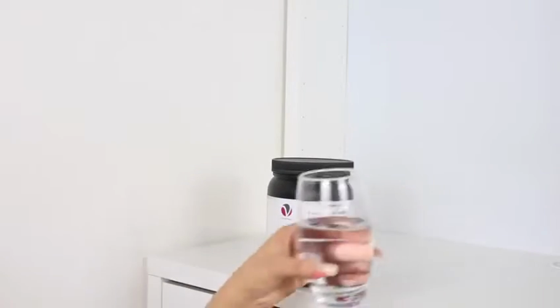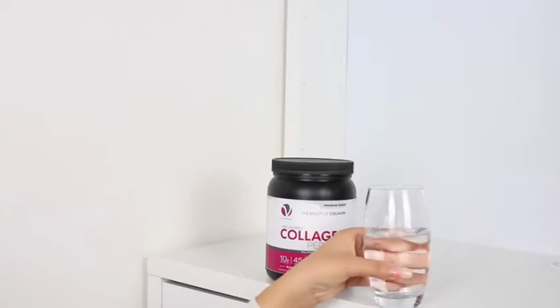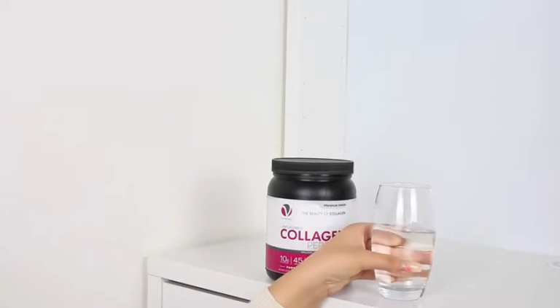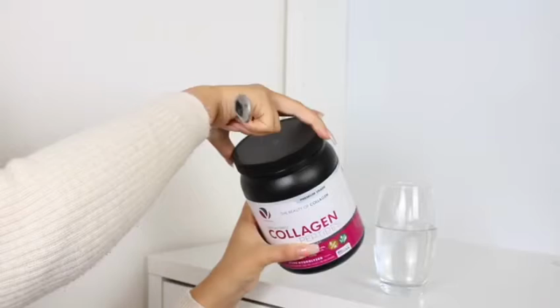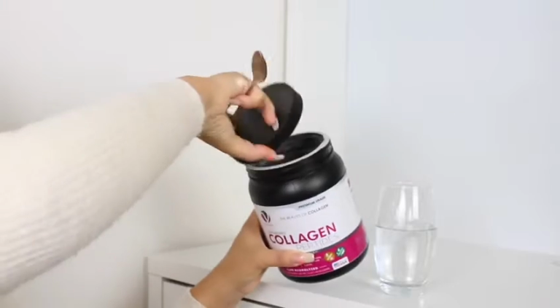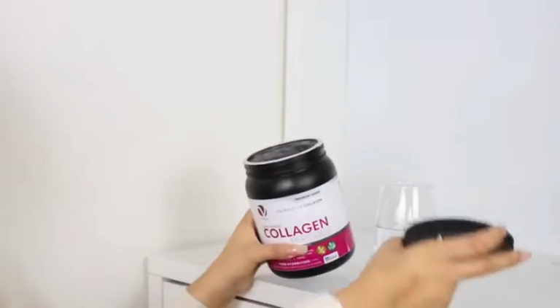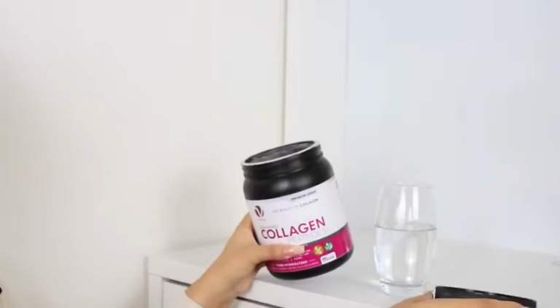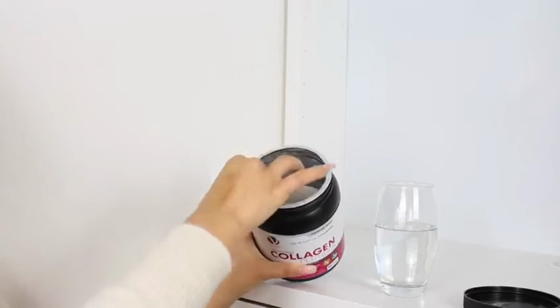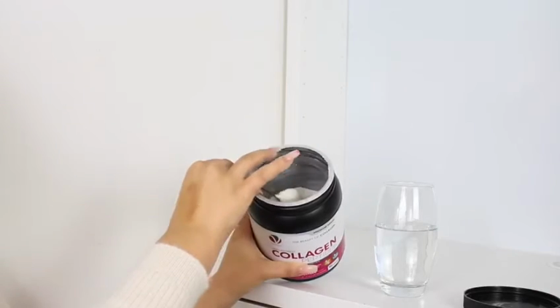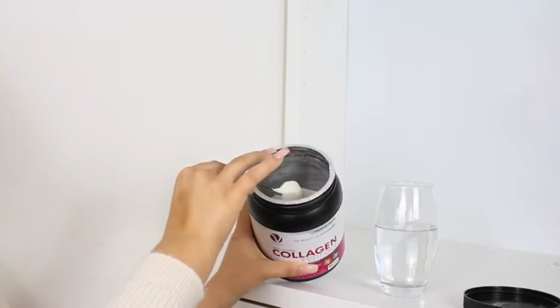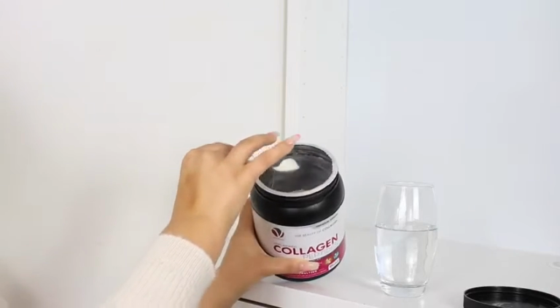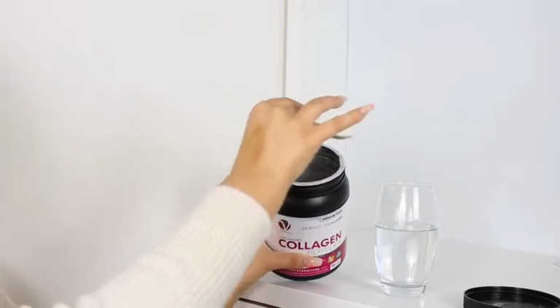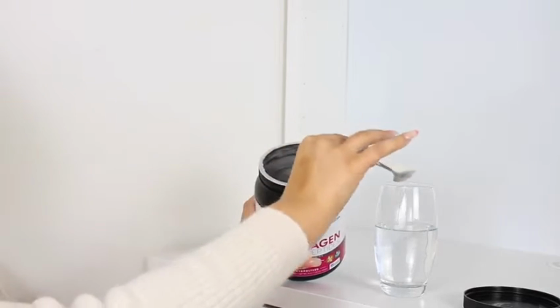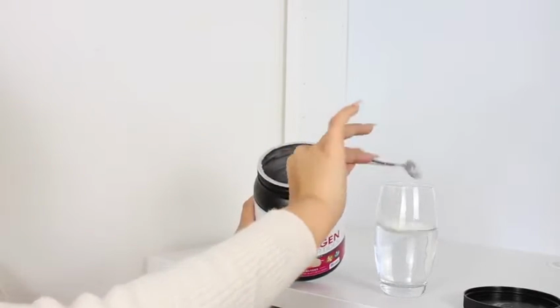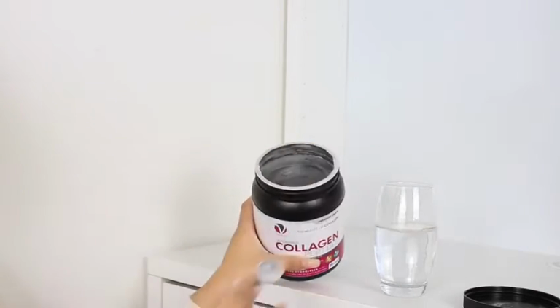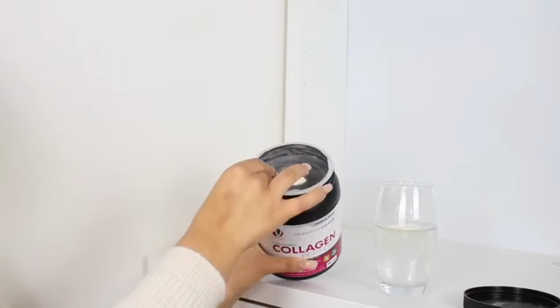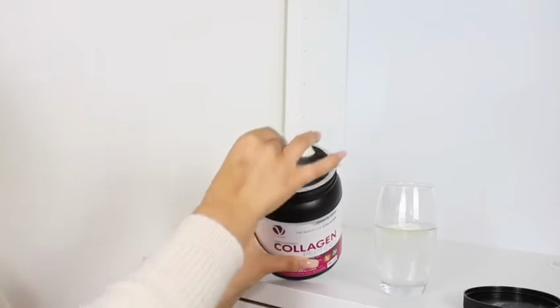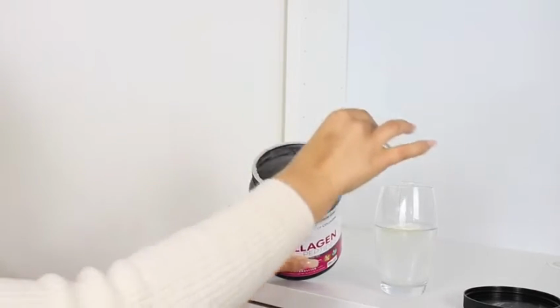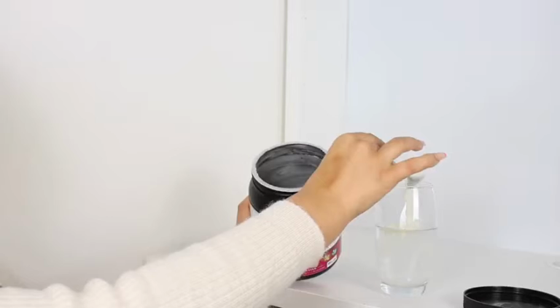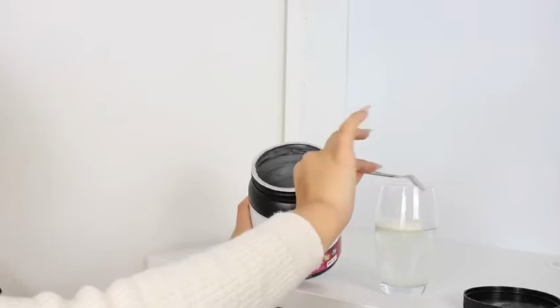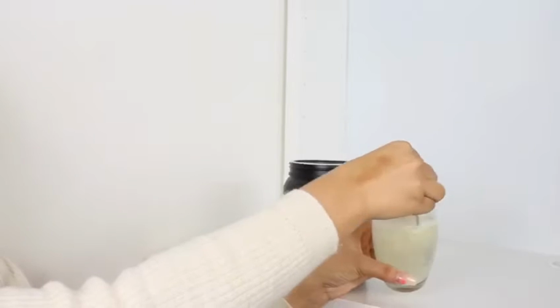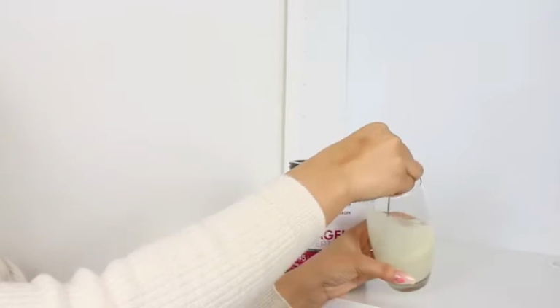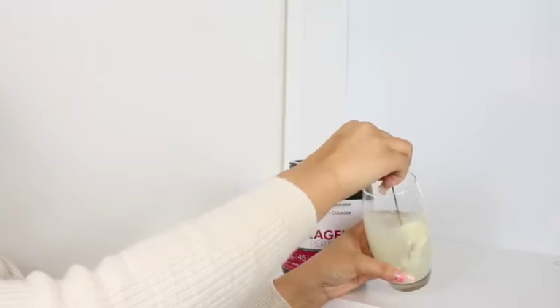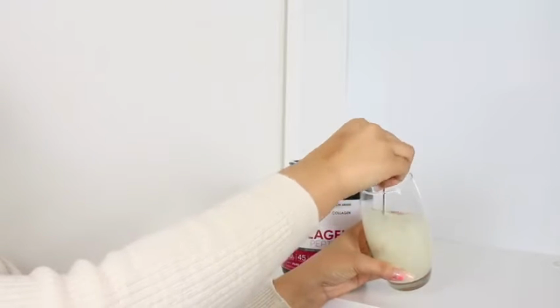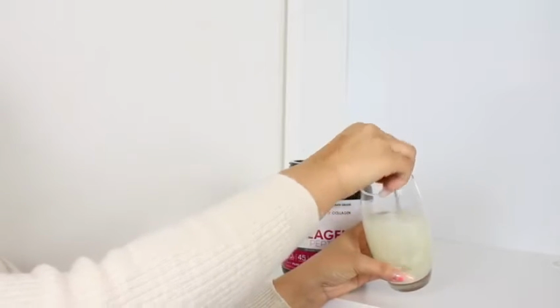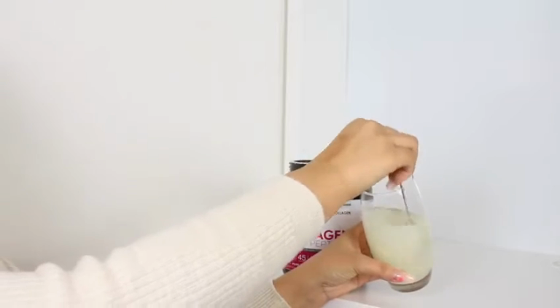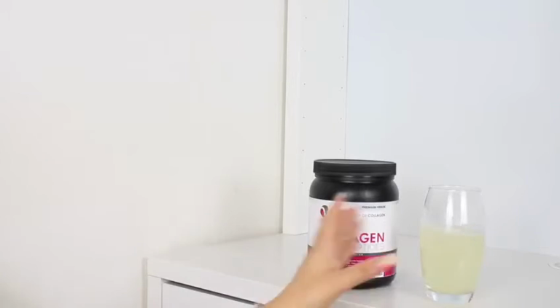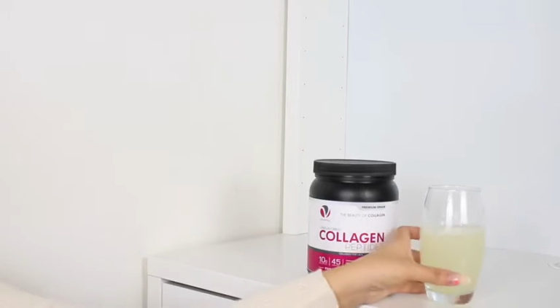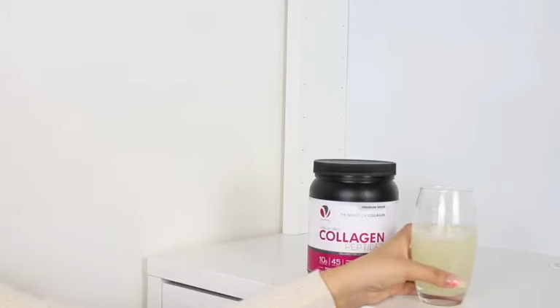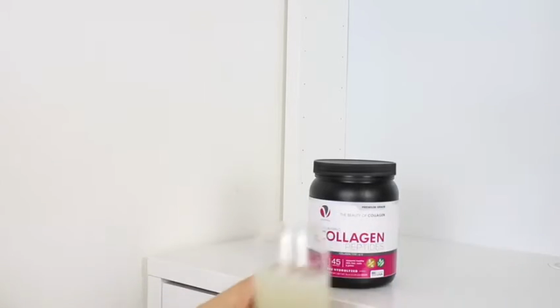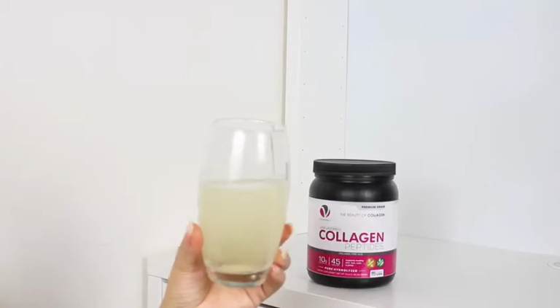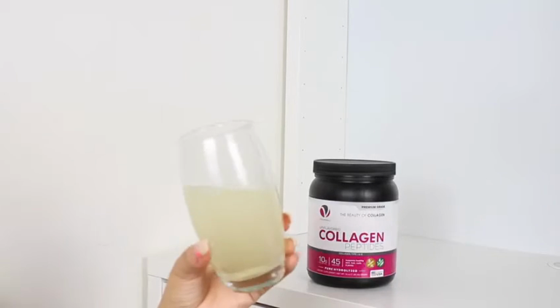It's so easy to make. All I do is mix this with water or occasionally a protein shake for added protein. You can also mix this with milk or into your smoothies, but as I said I've been taking this for just over a month and the effects...